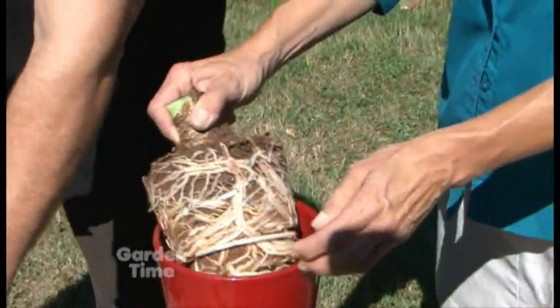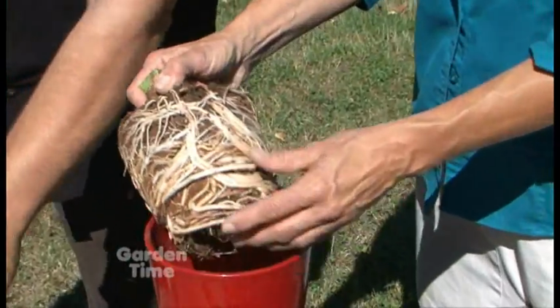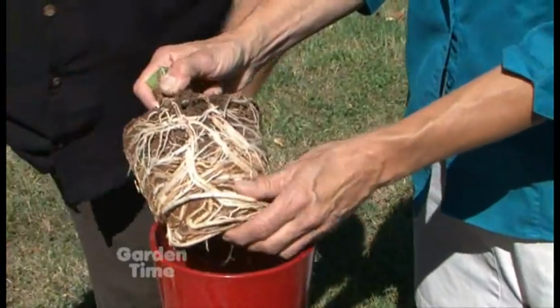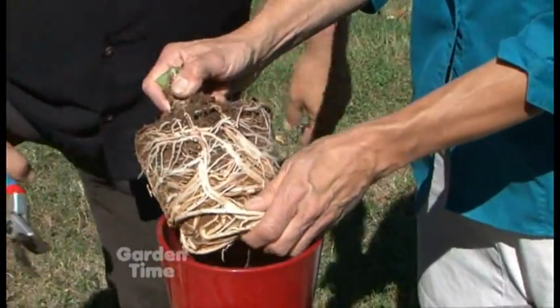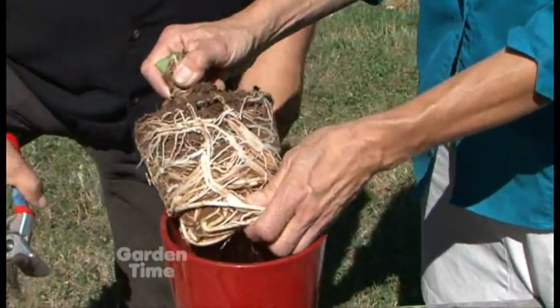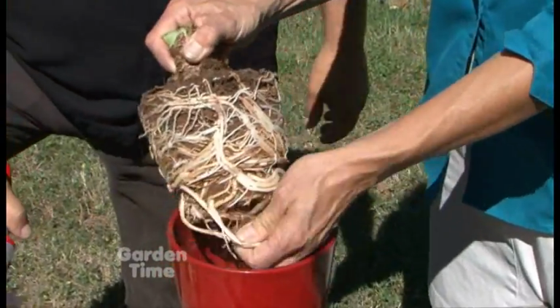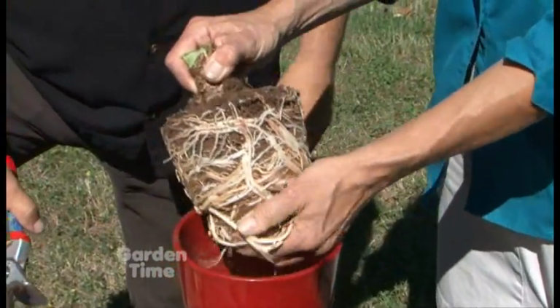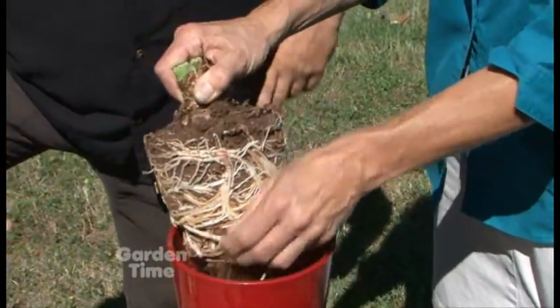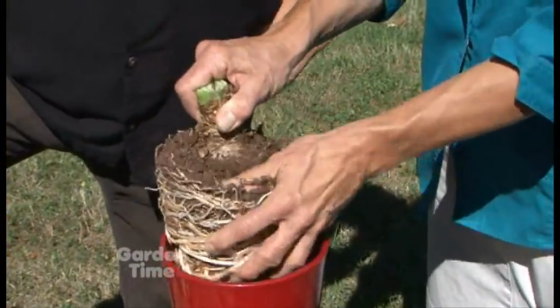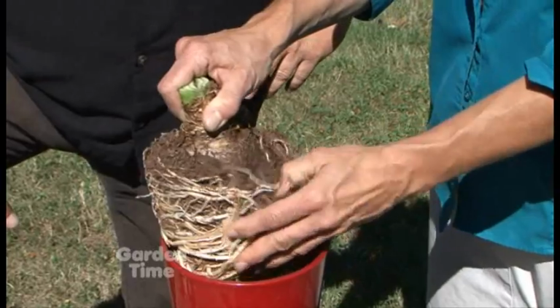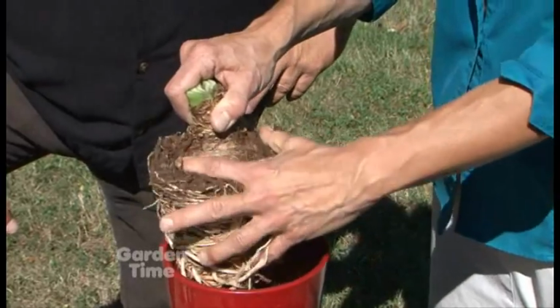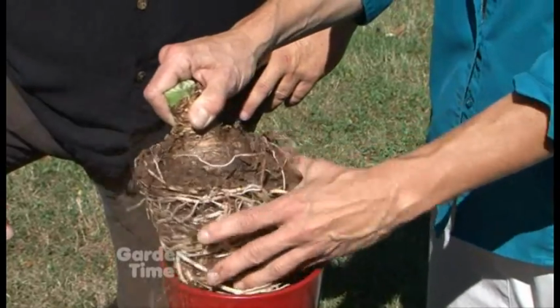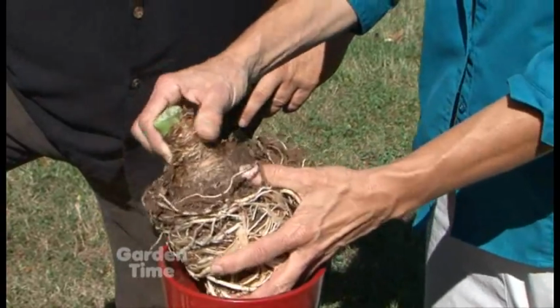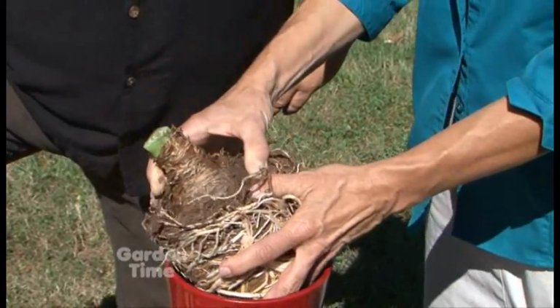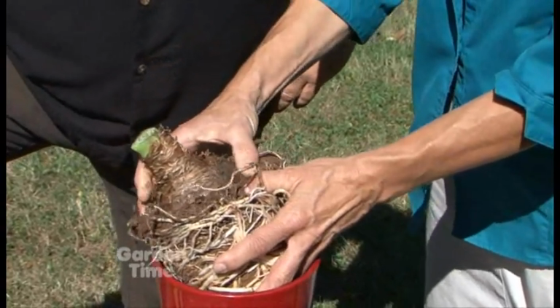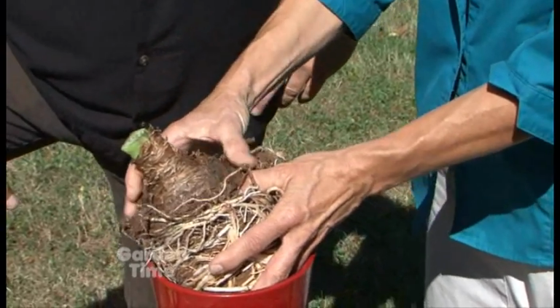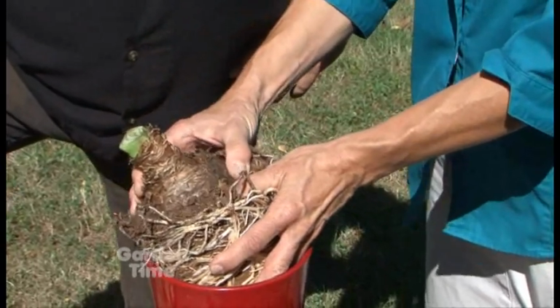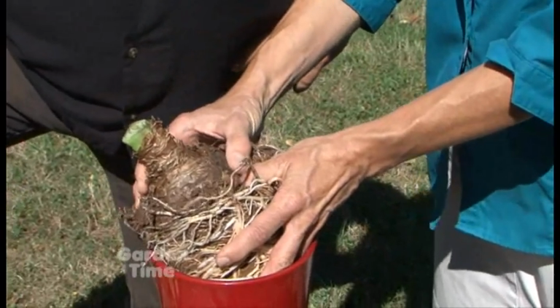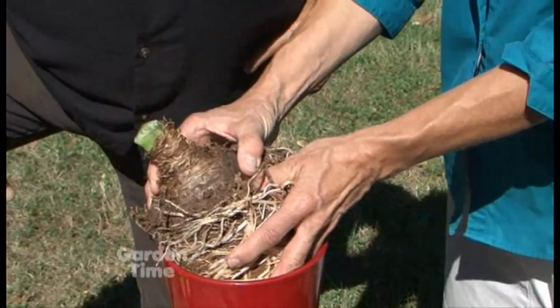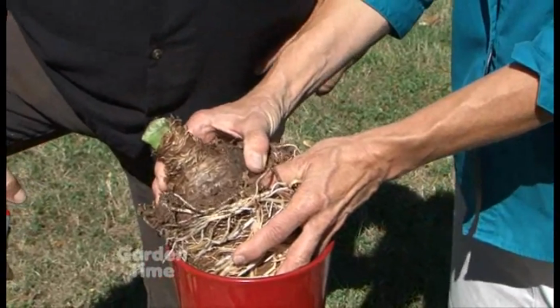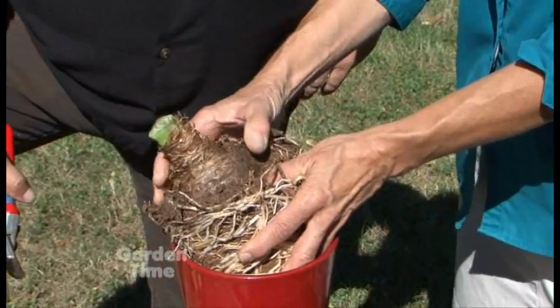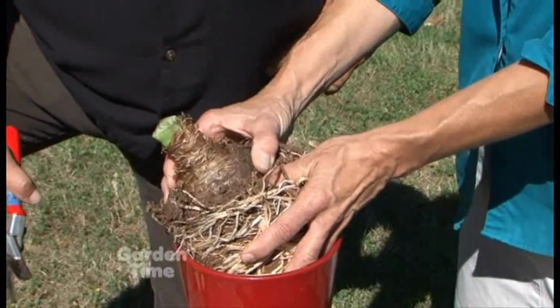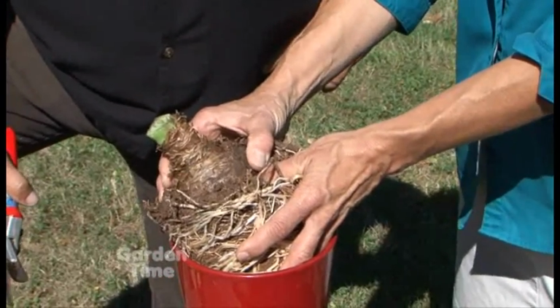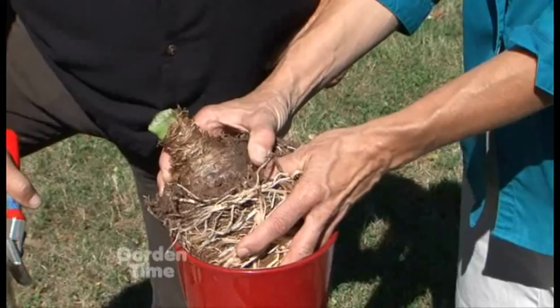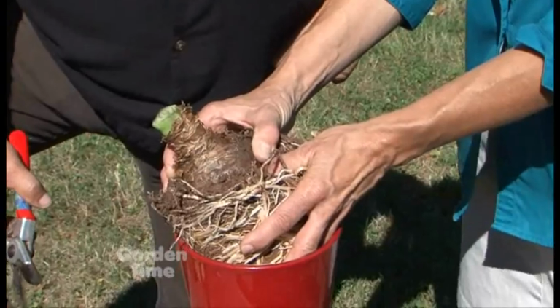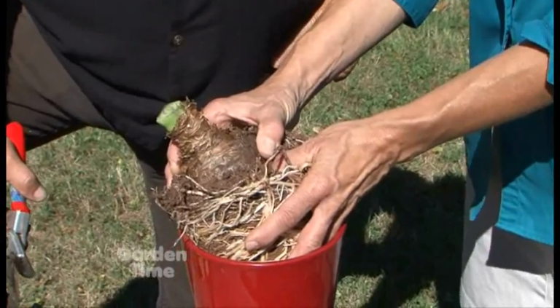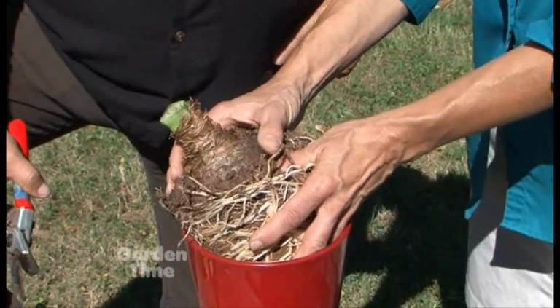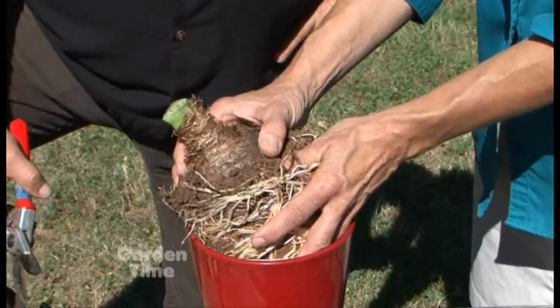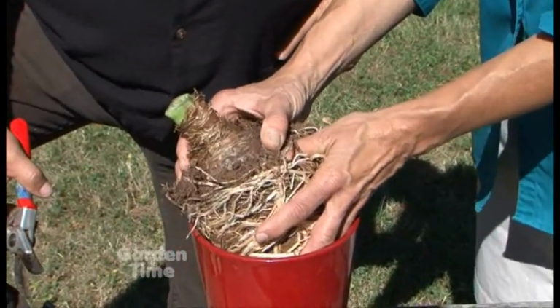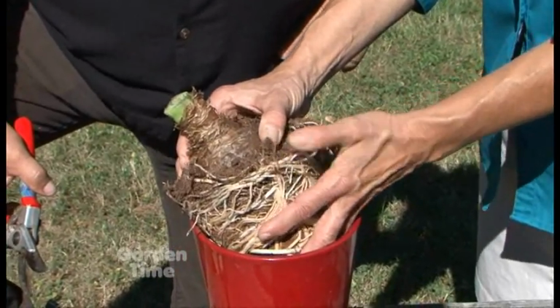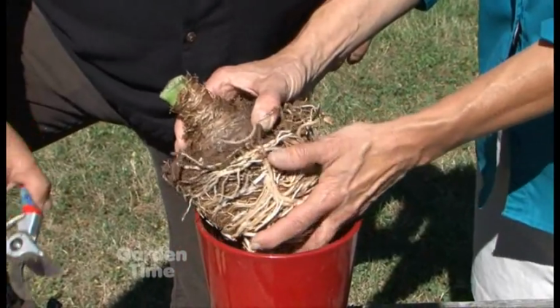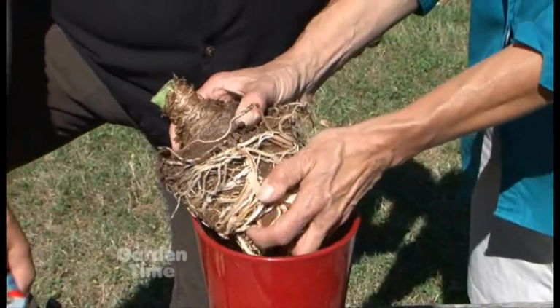You also want to remove all of the roots and all of the old soil. Make sure you check if the bulb is nice and firm. If it's soft at all, you do have to discard it and then get a fresh one for the coming holiday season.